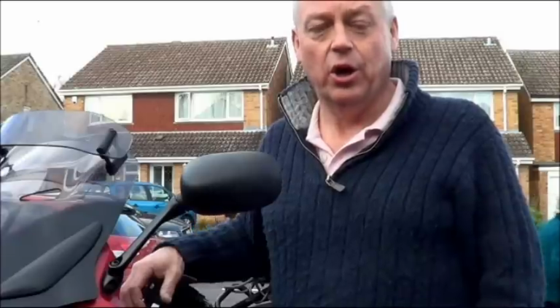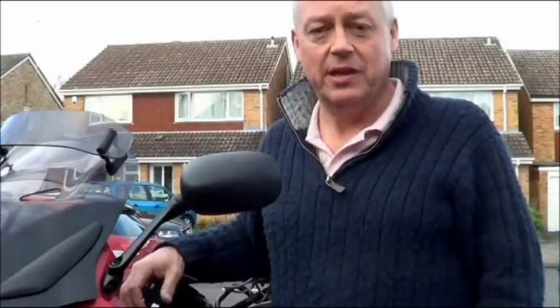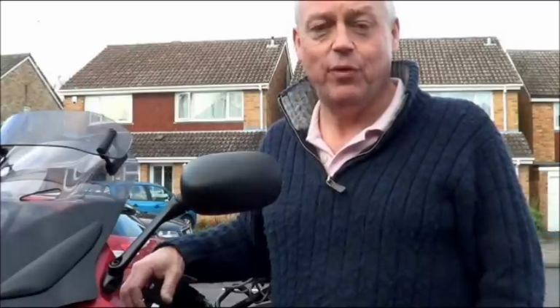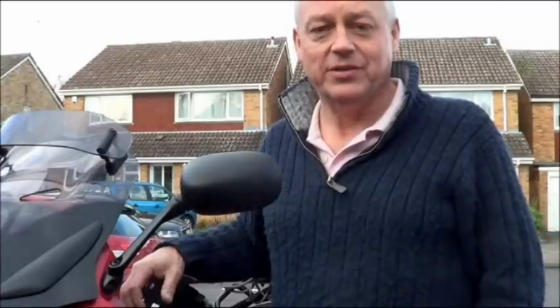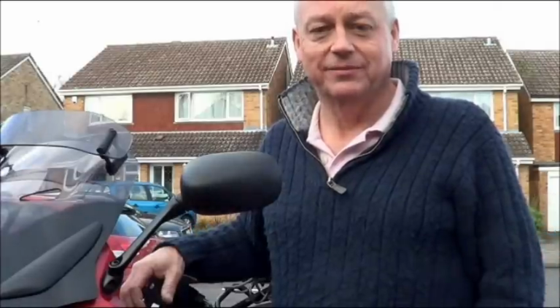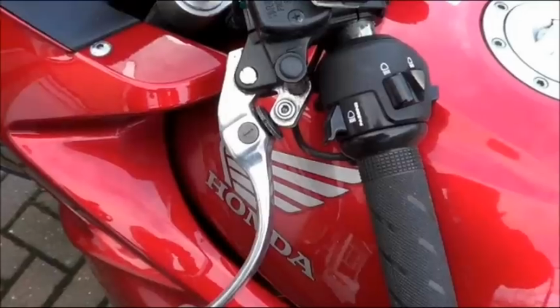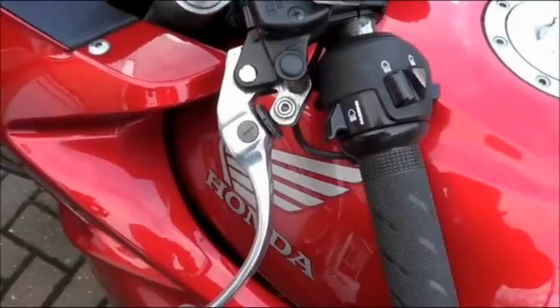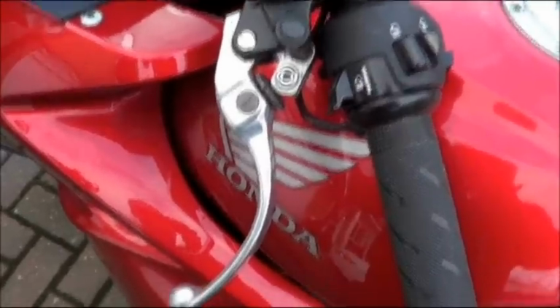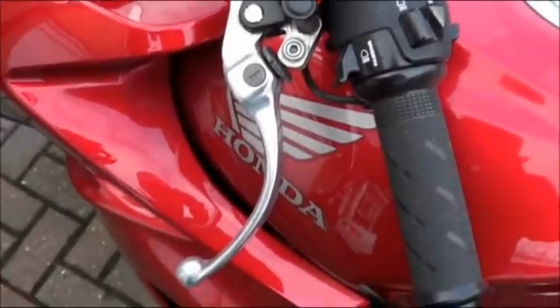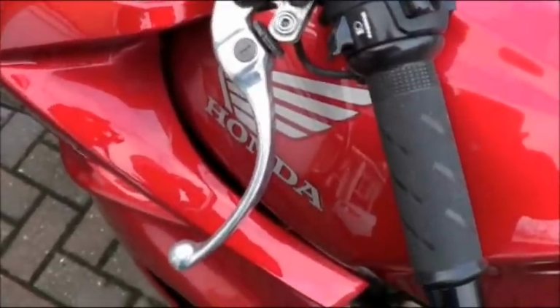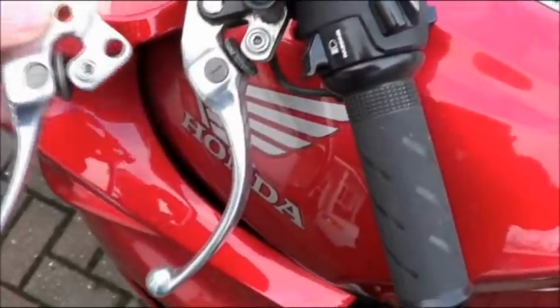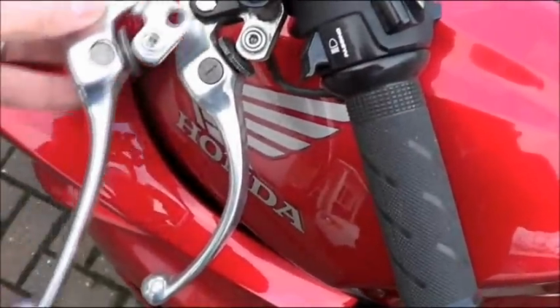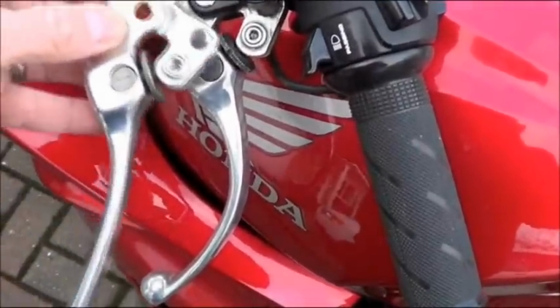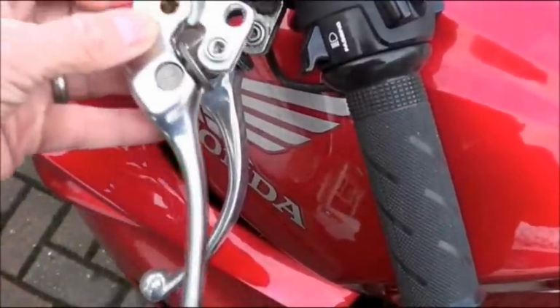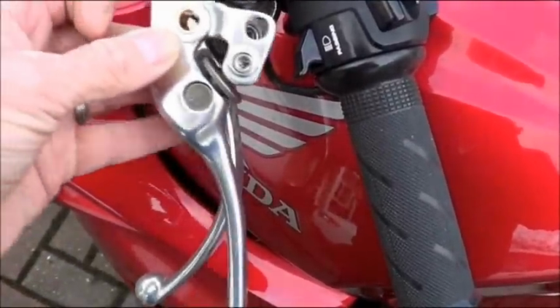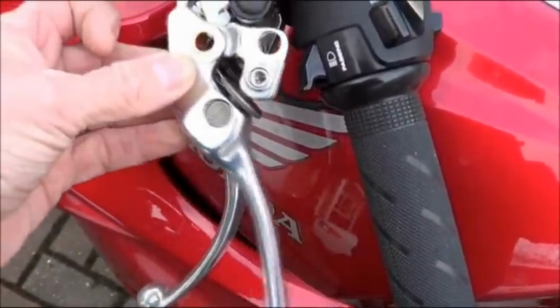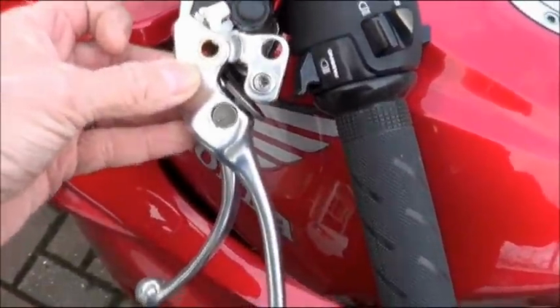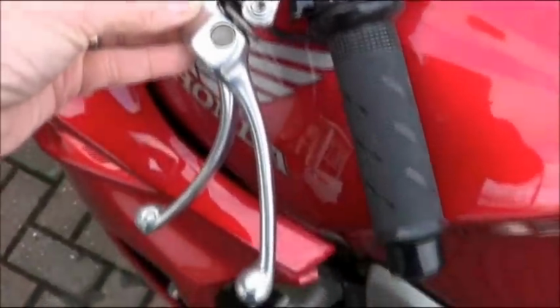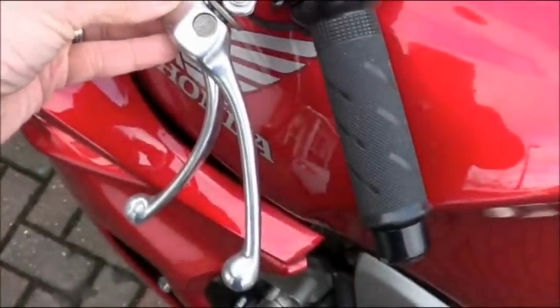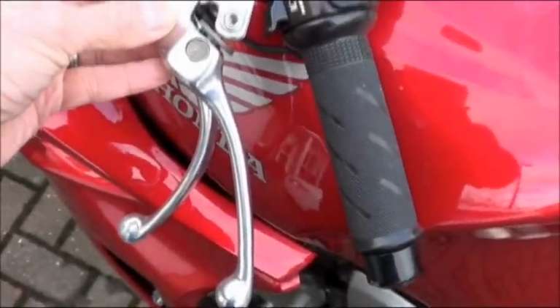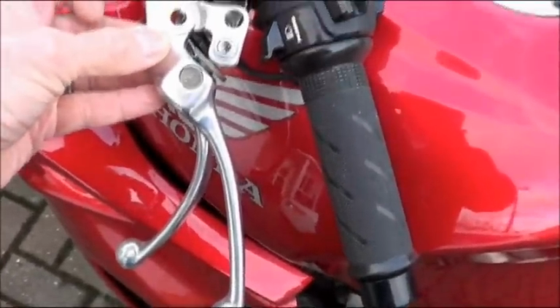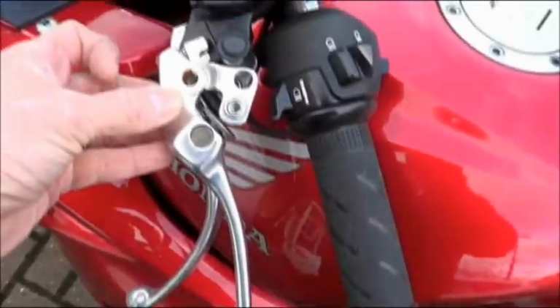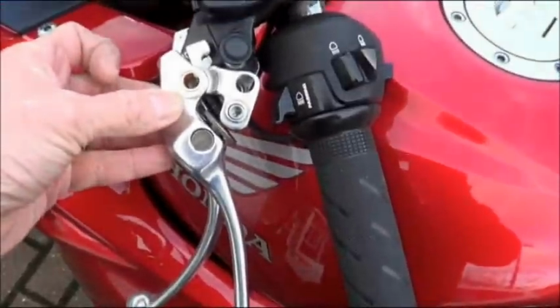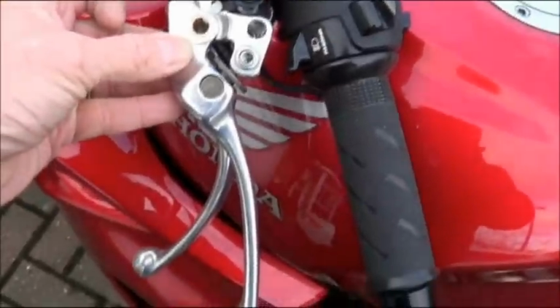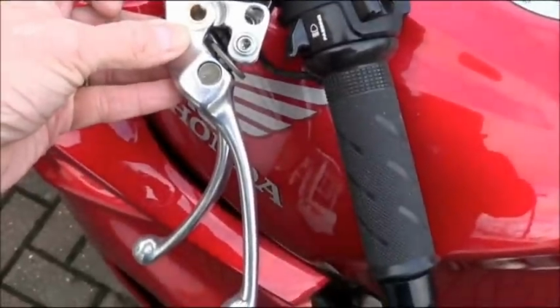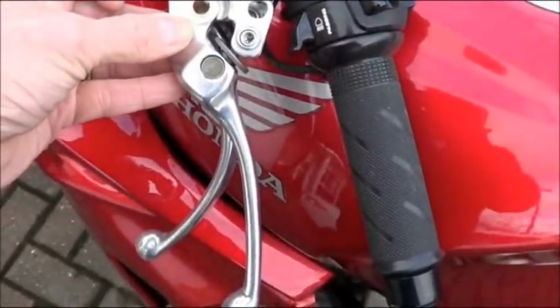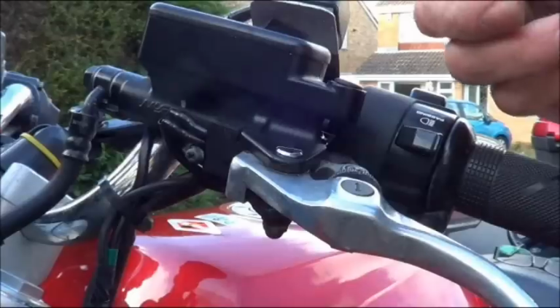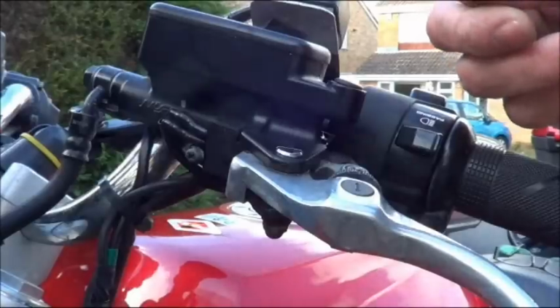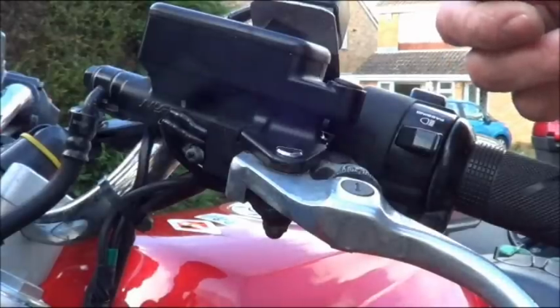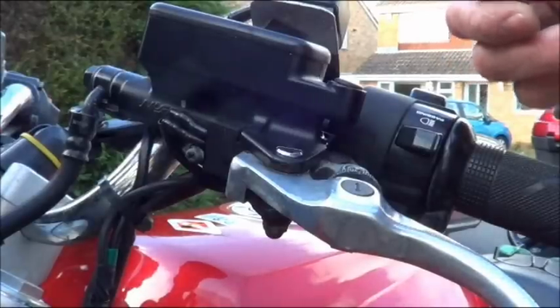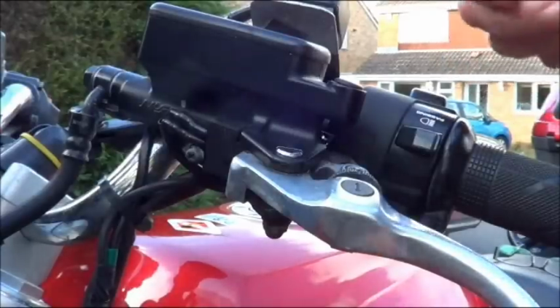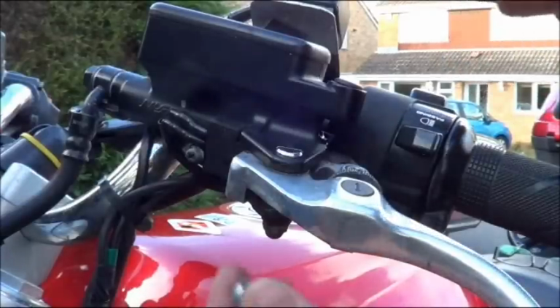I went onto the internet and bought another lever. You can really see the difference — they're quite different. The first thing I'm going to do is take a 10 millimeter spanner.